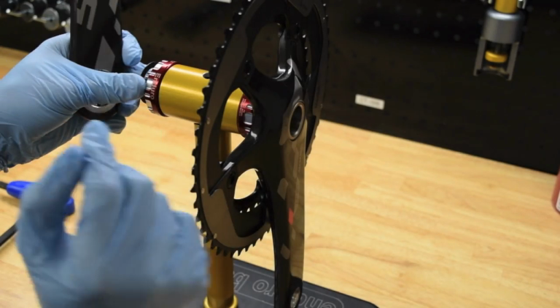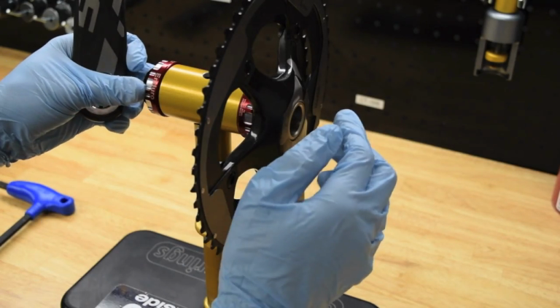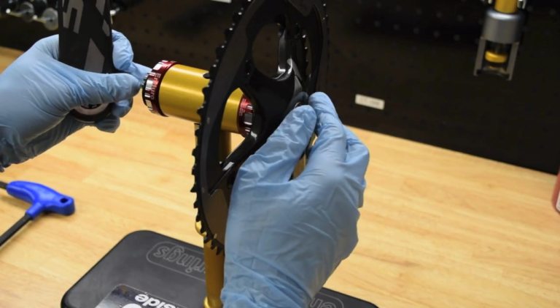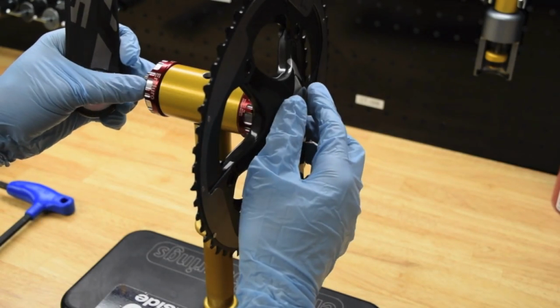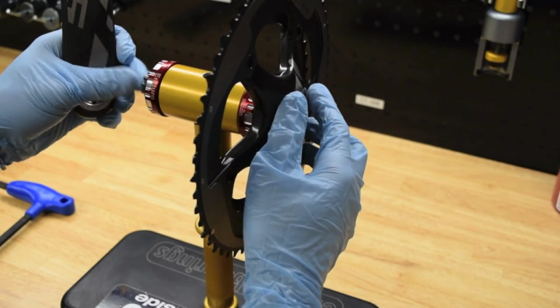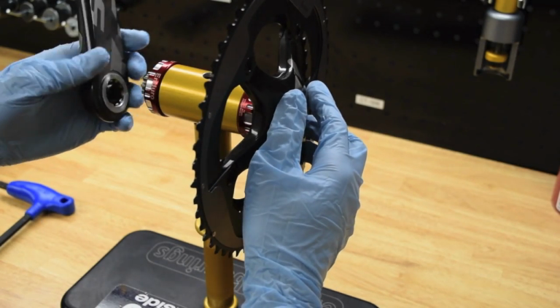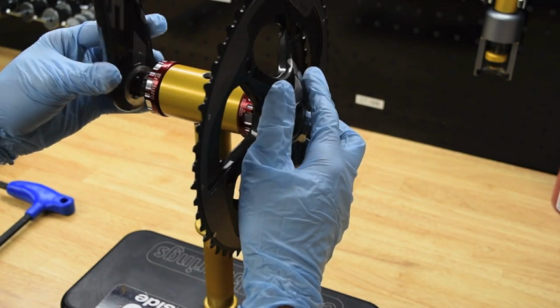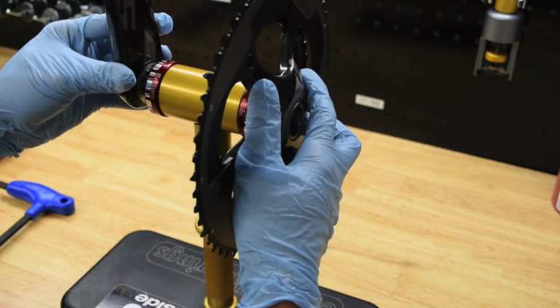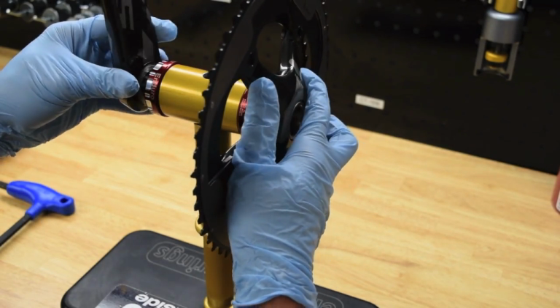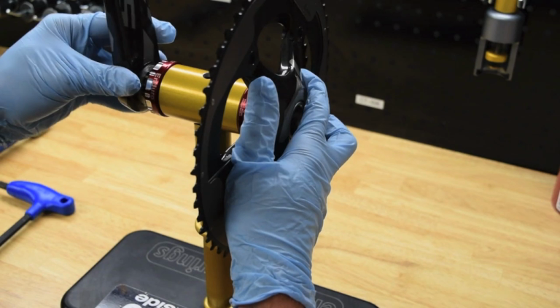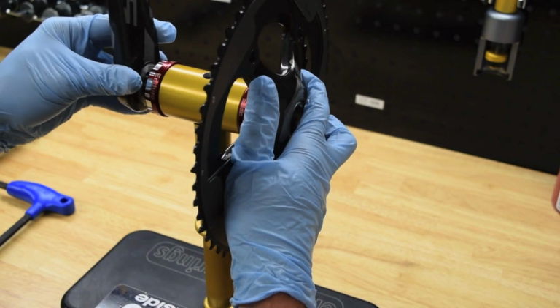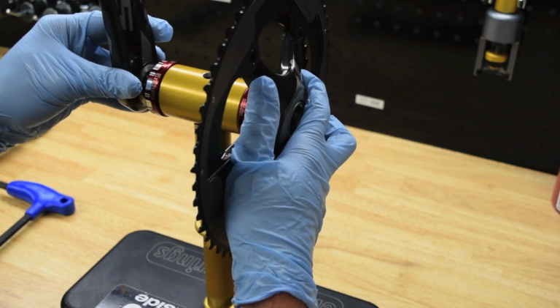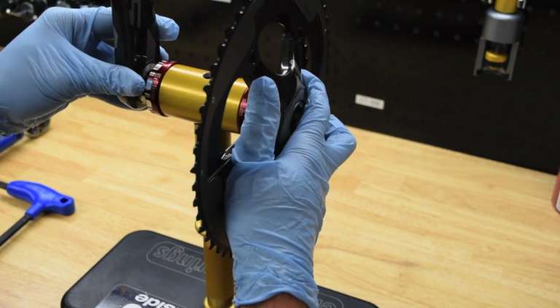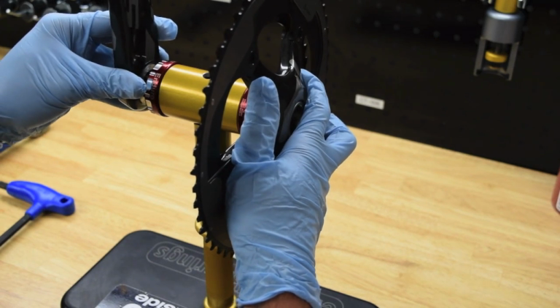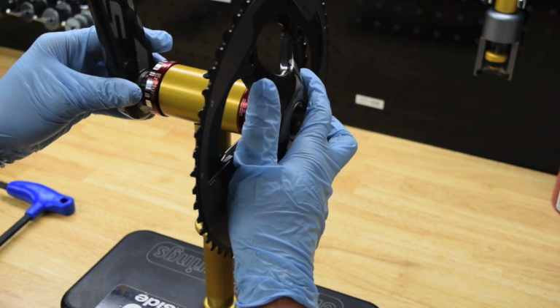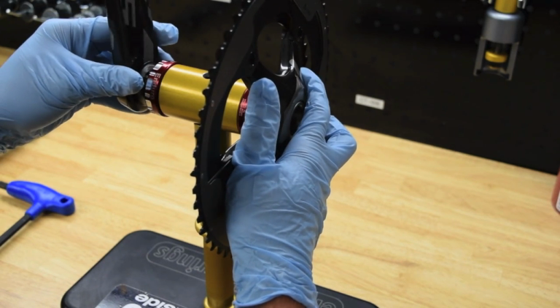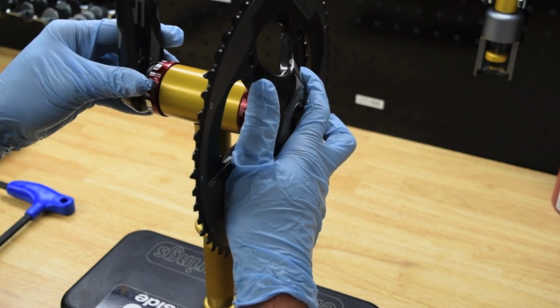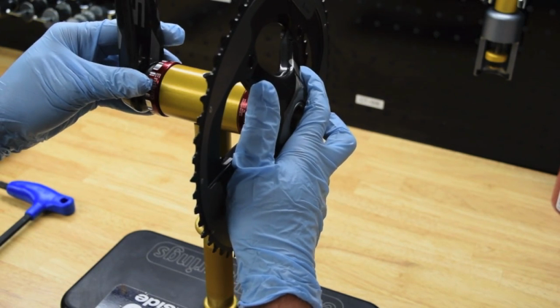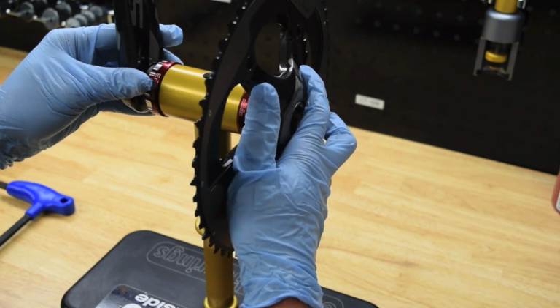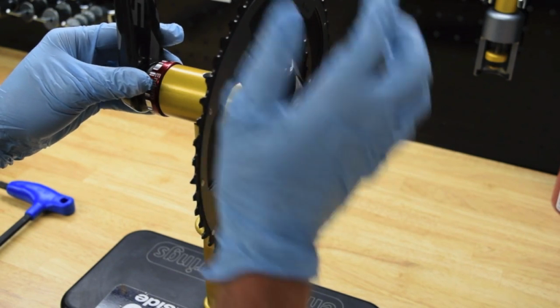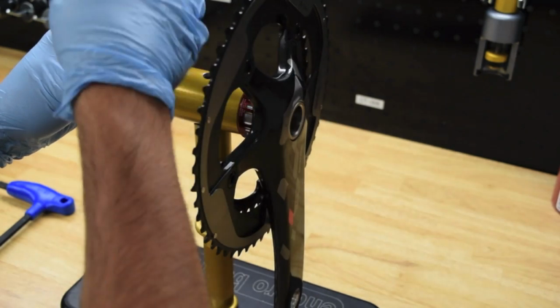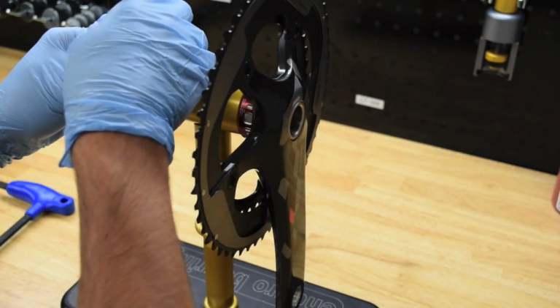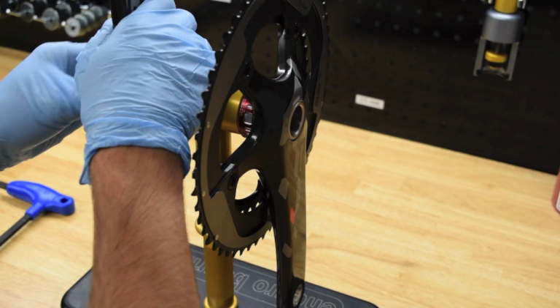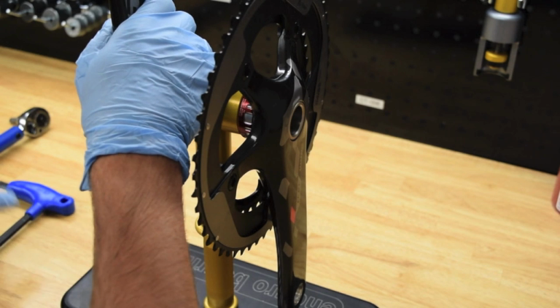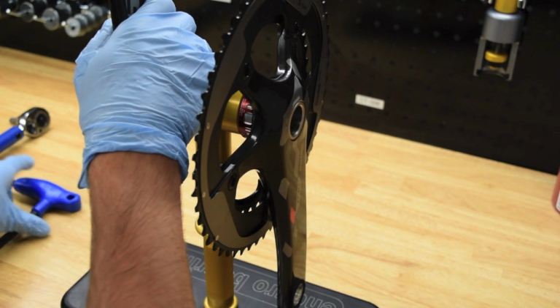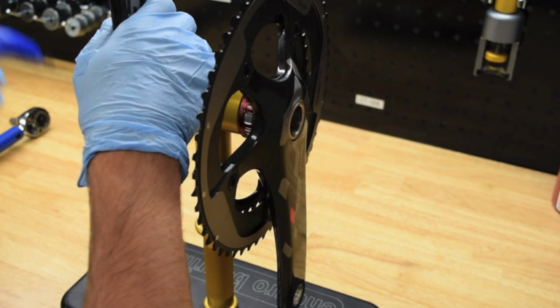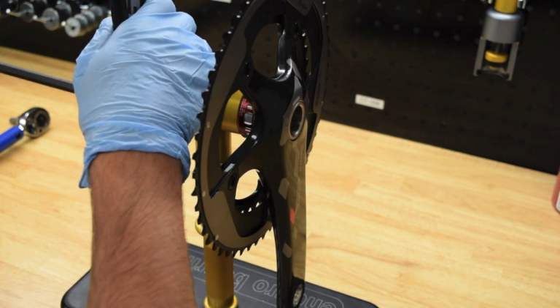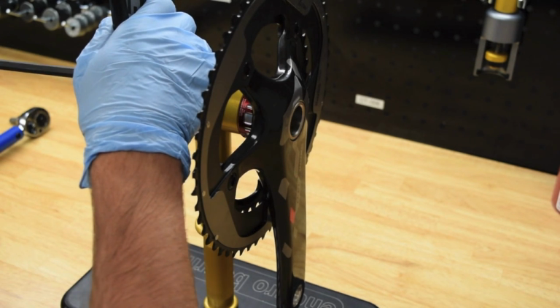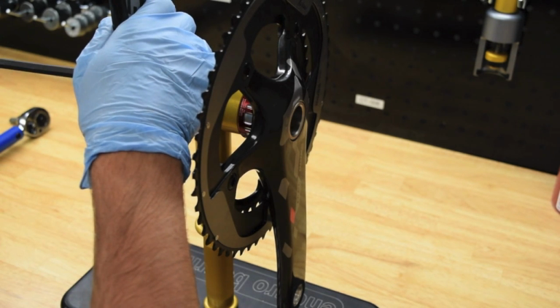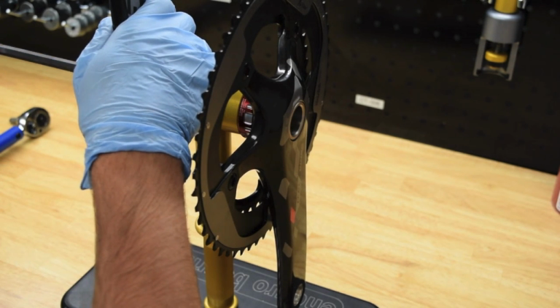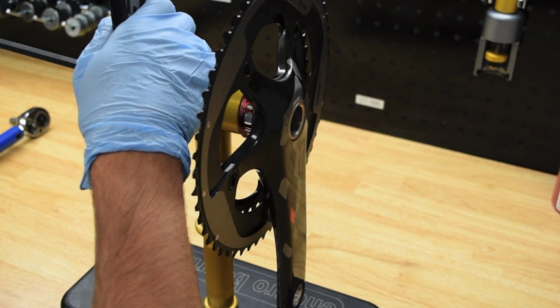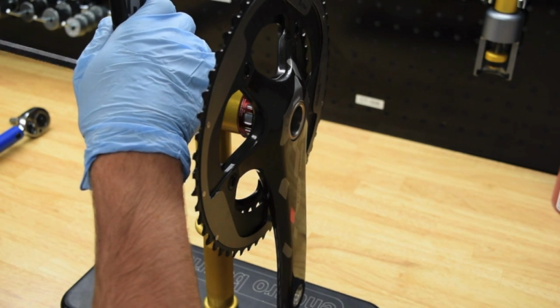For the non-drive side arm, go ahead and use your 0.5mm nylon washer. Once you have that together, you can grab your 8mm allen key and begin tightening your cranks.